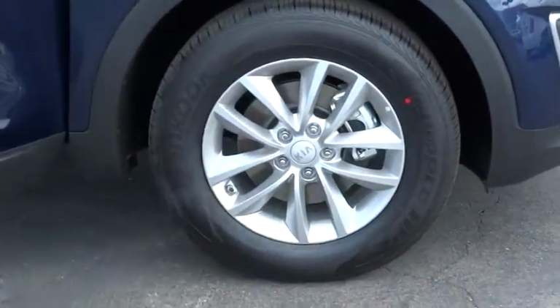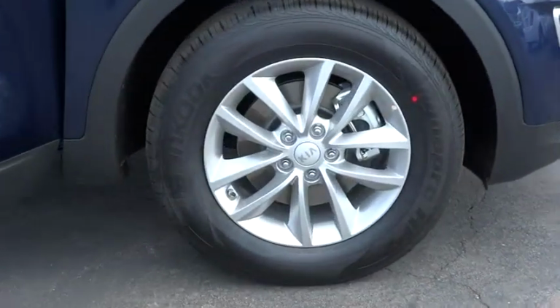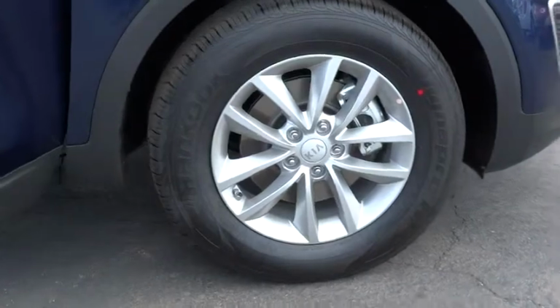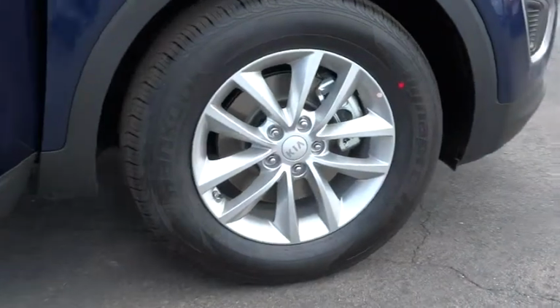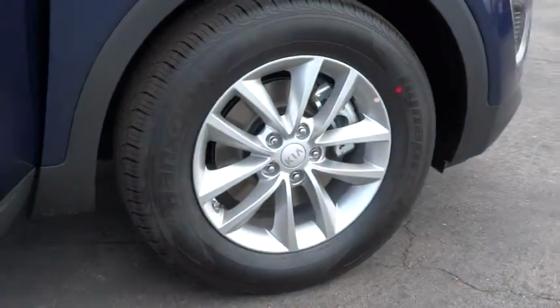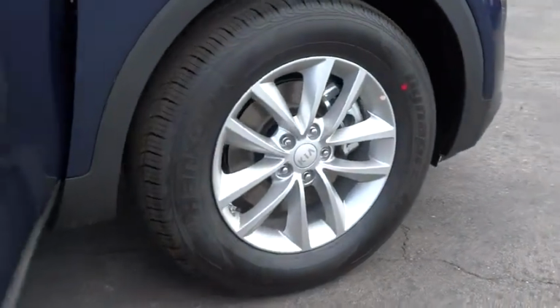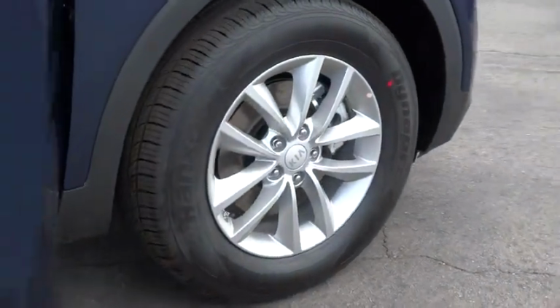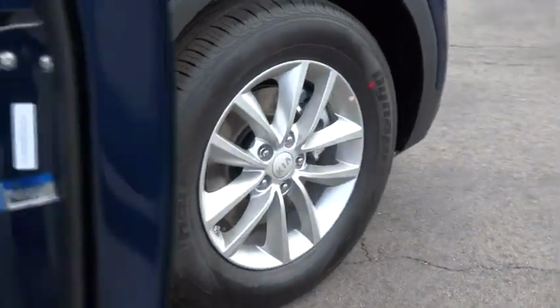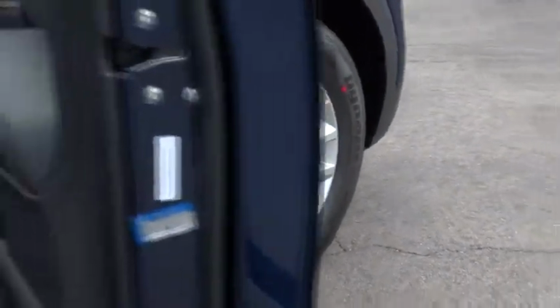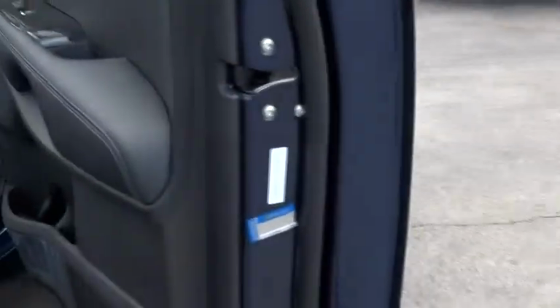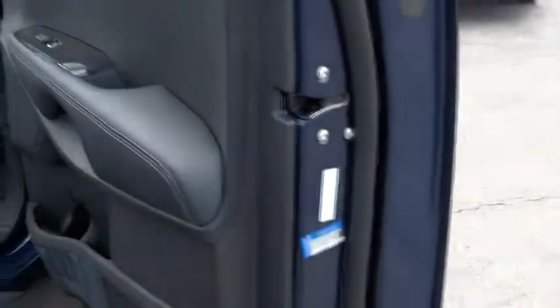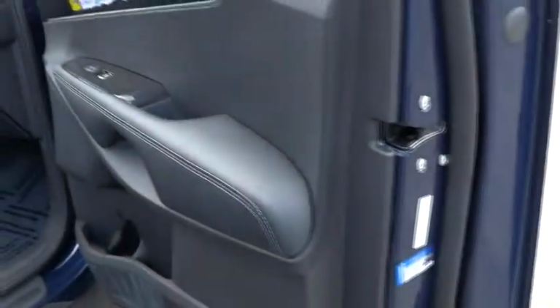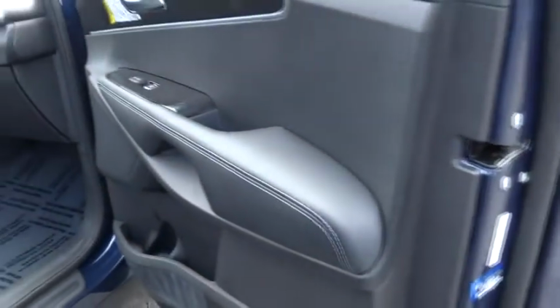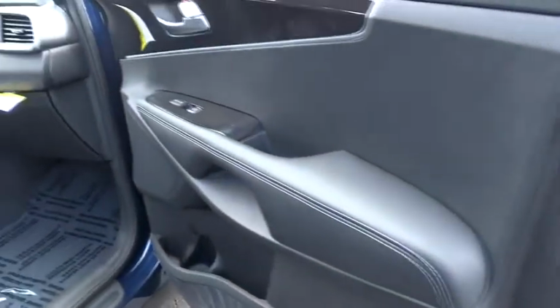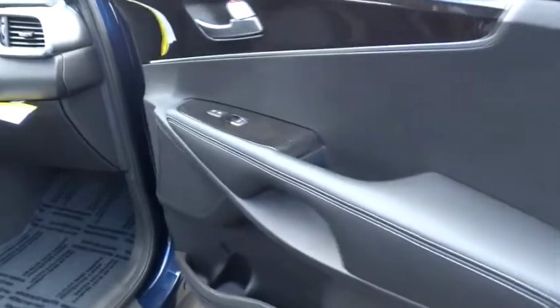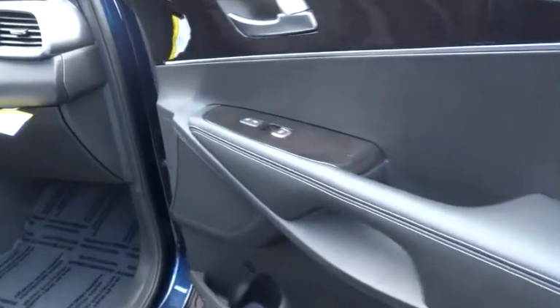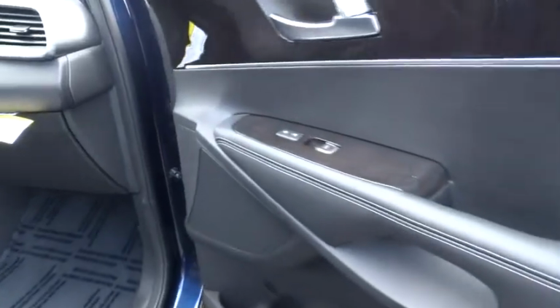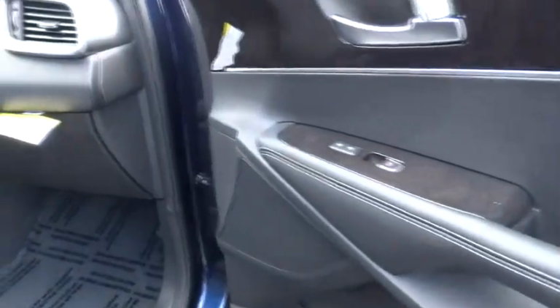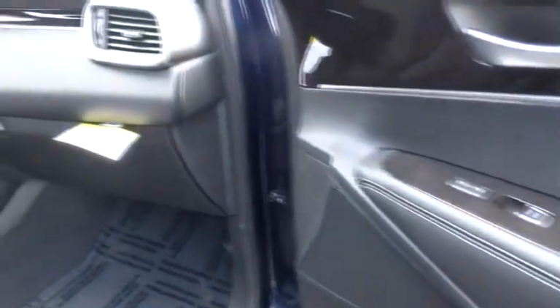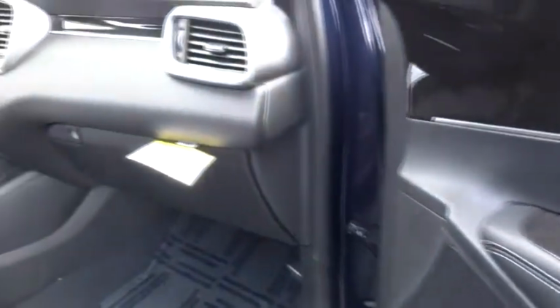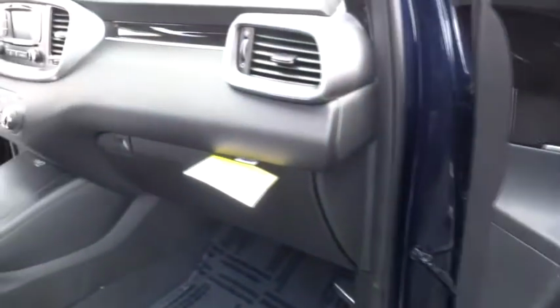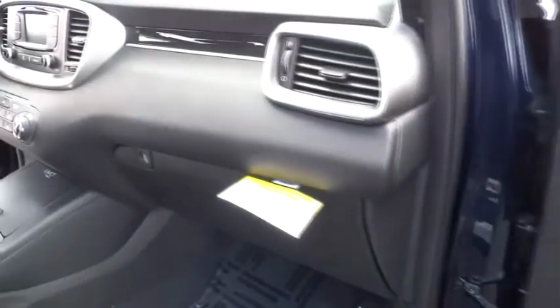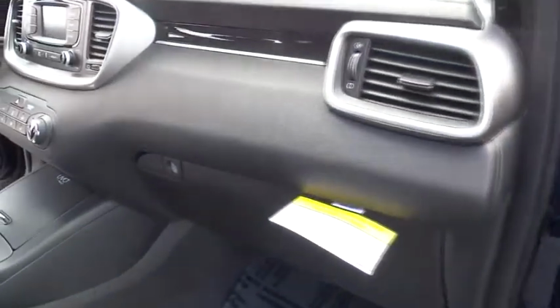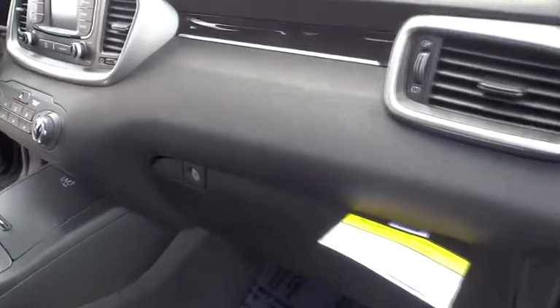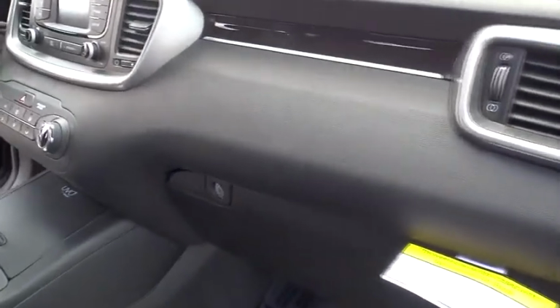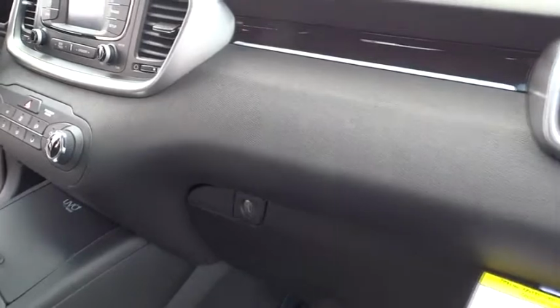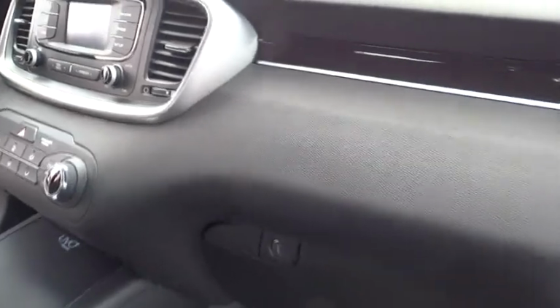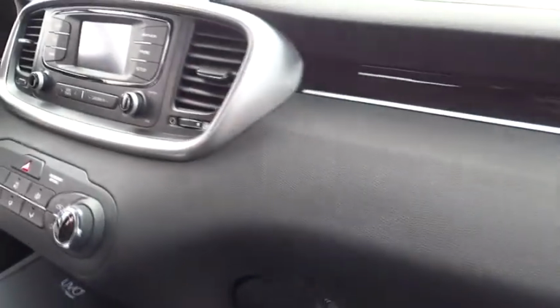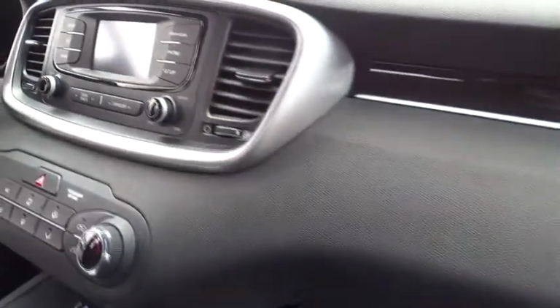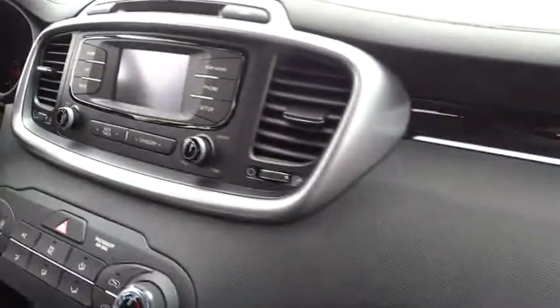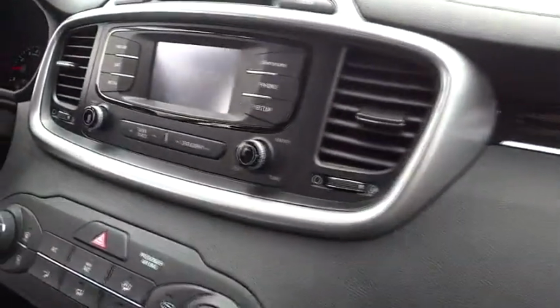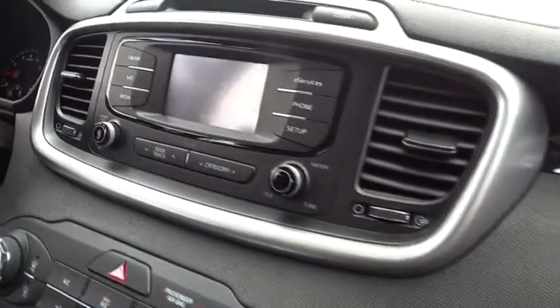Here are some of this vehicle's great options: stability control, traction control, anti-lock braking system, steering wheel audio controls, air conditioning, driver airbag, adjustable steering wheel, power steering, keyless entry.